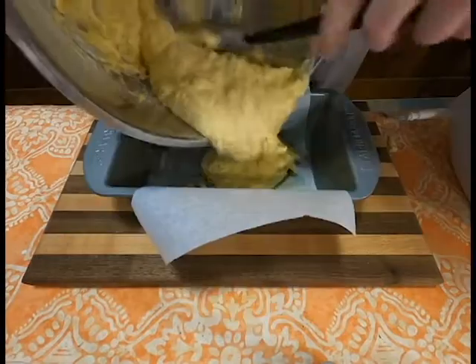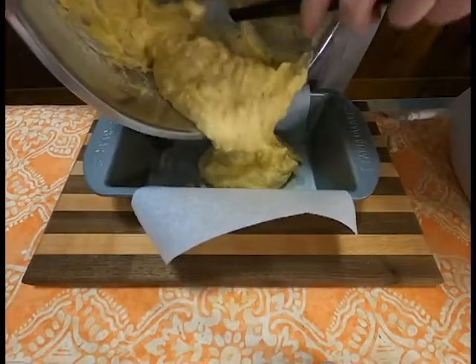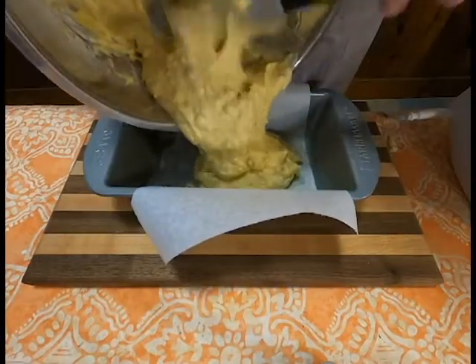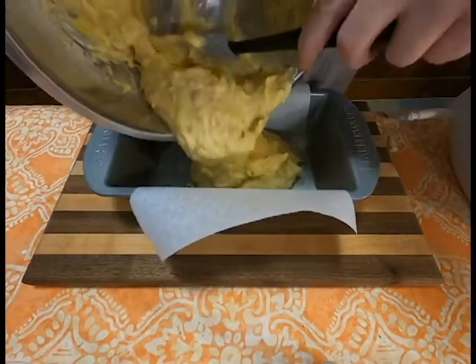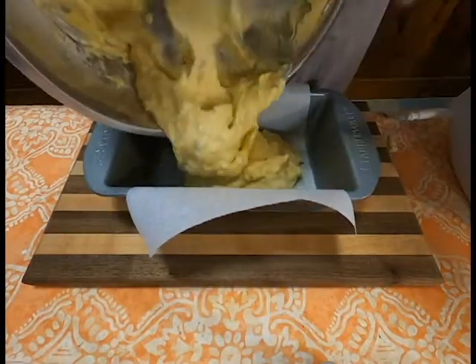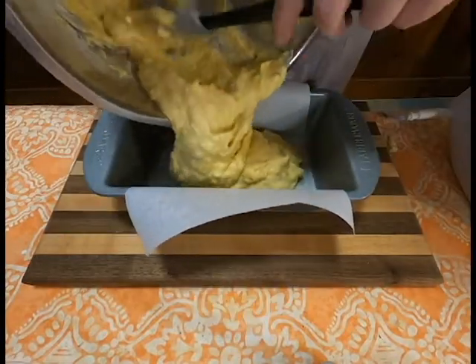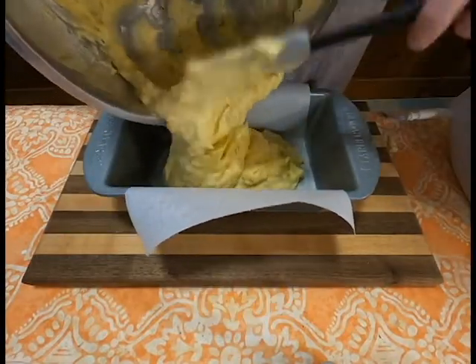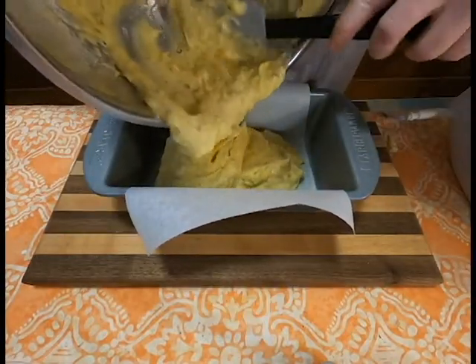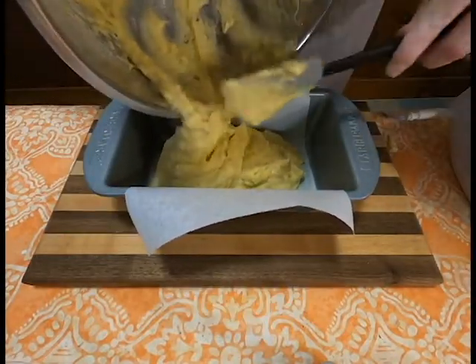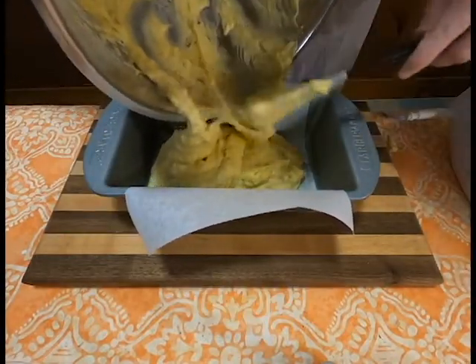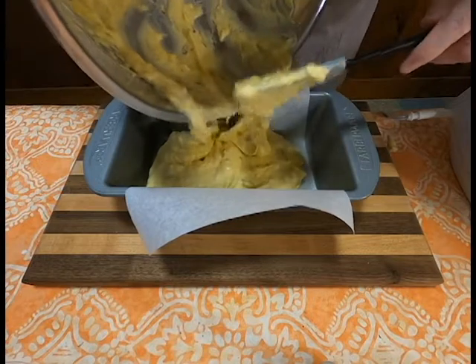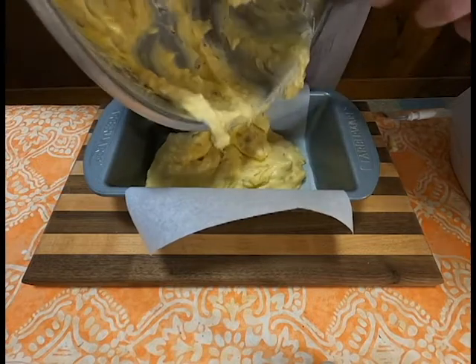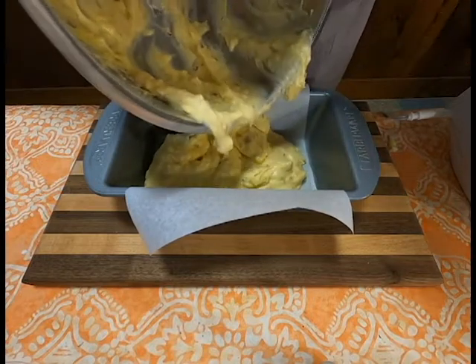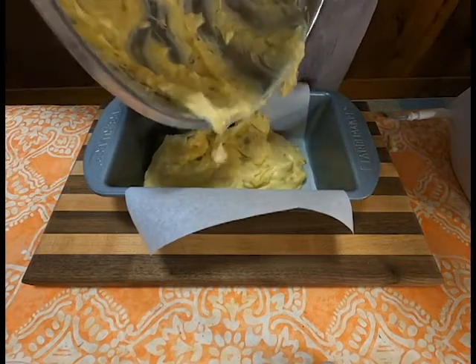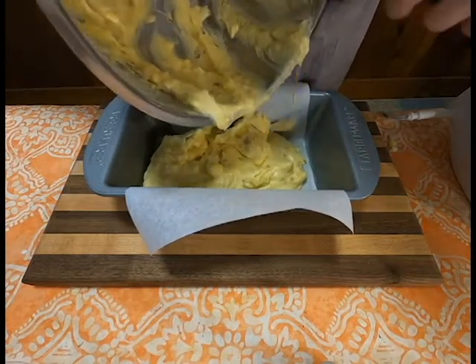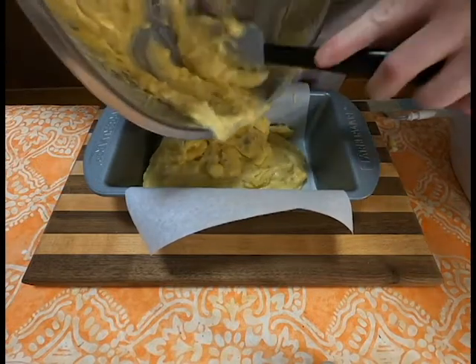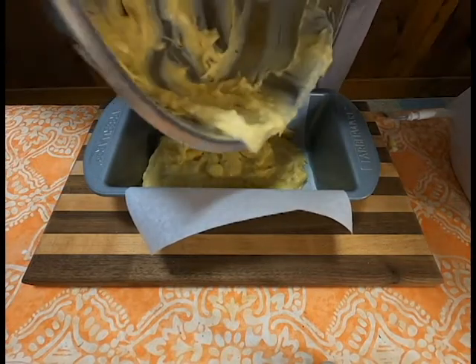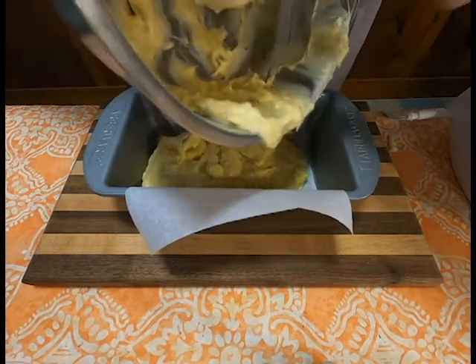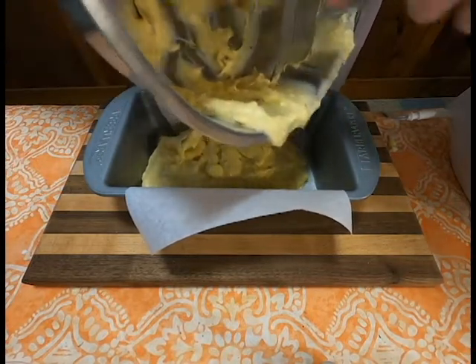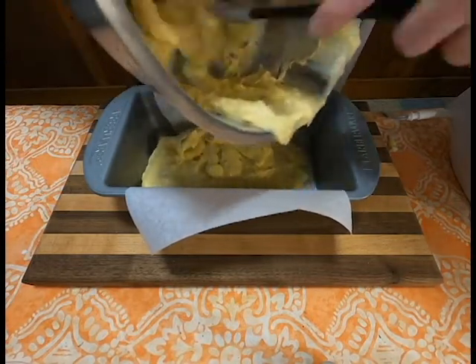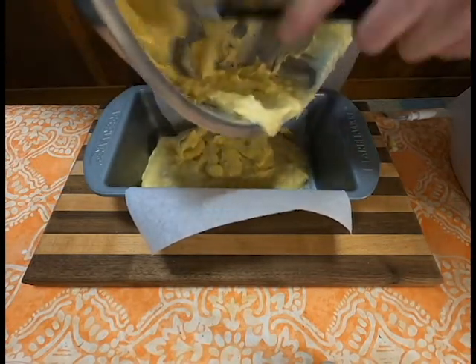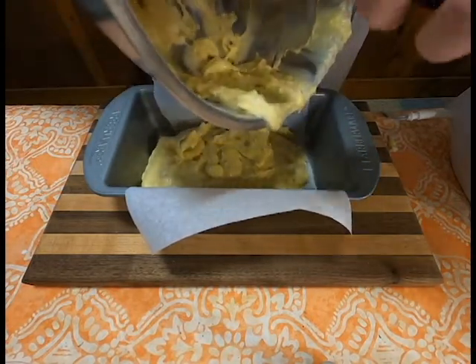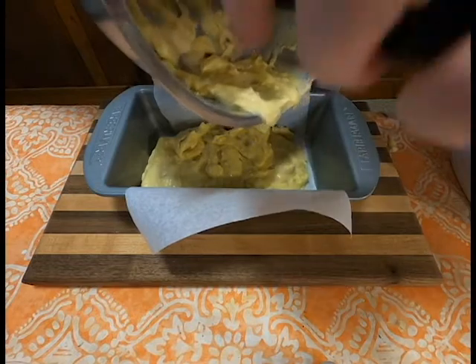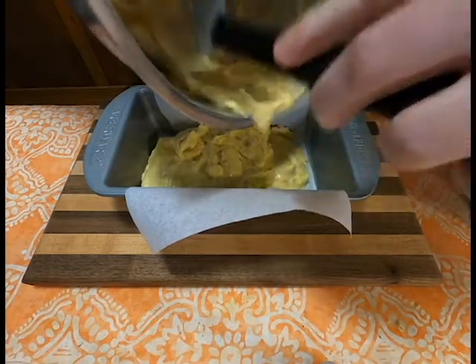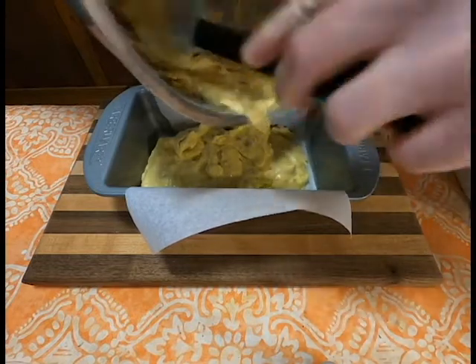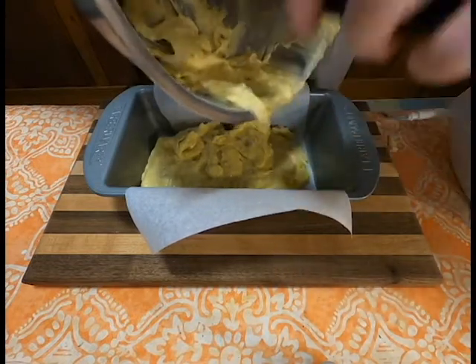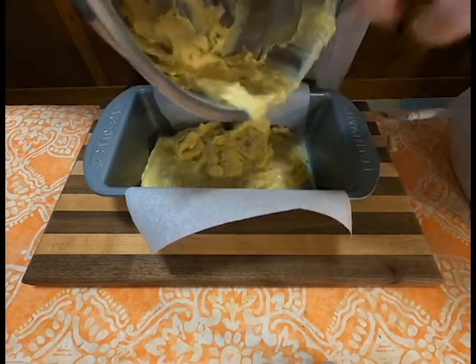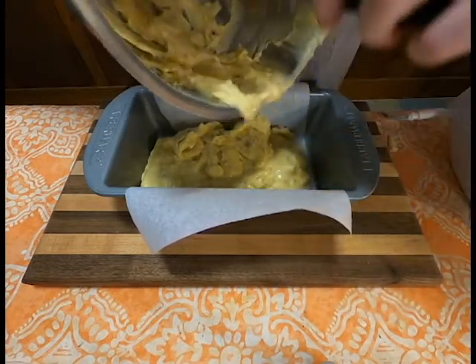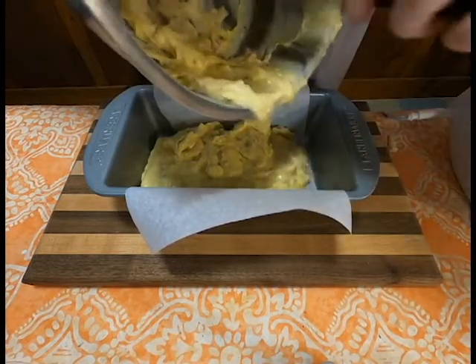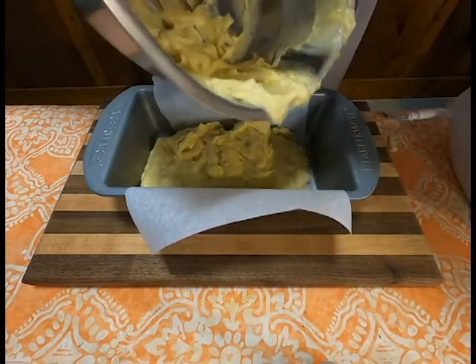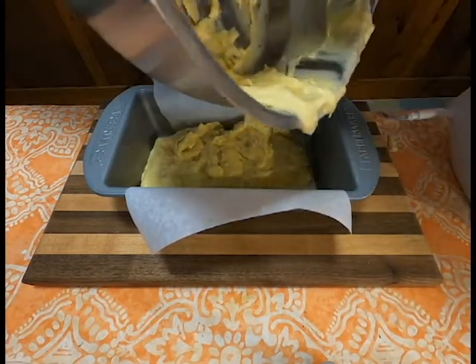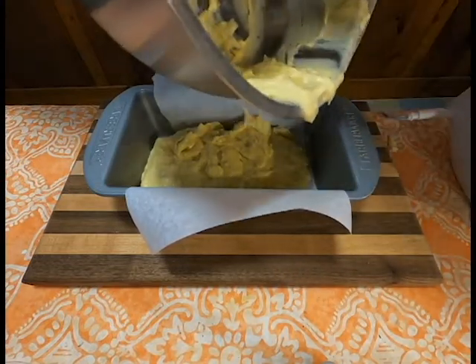Now, into a greased loaf pan, you will dump all the batter. As you can see here, I went ahead and put parchment paper so it's easier to pull out when it is done. You're going to throw that into a 325-degree preheated oven for one hour.